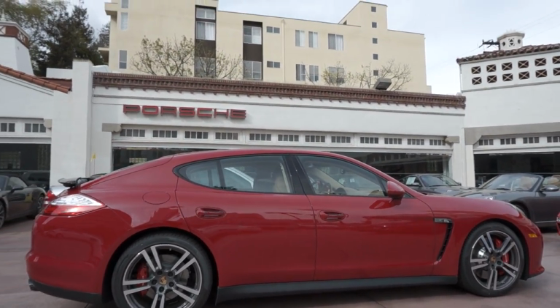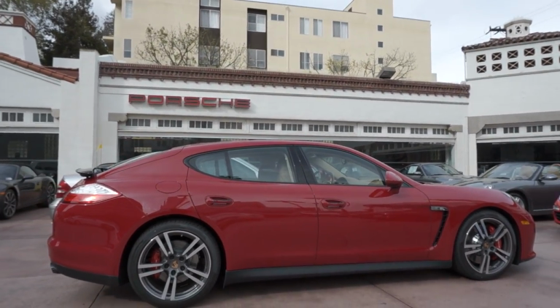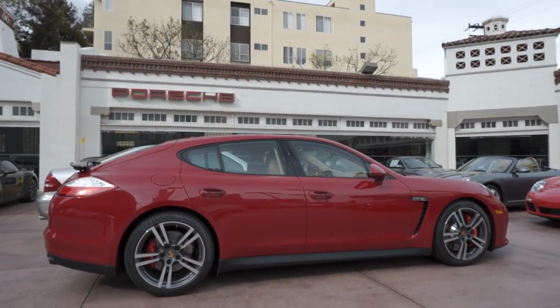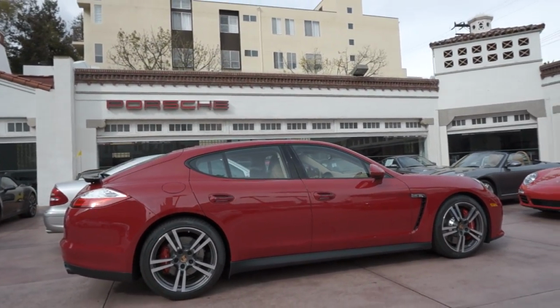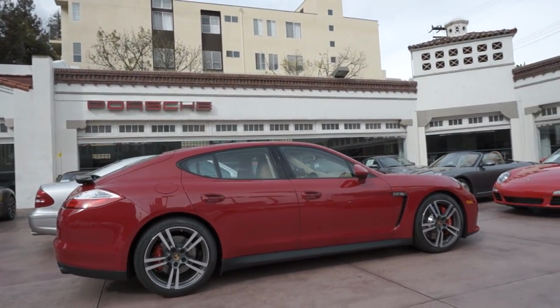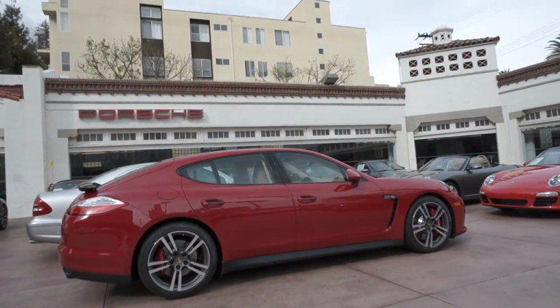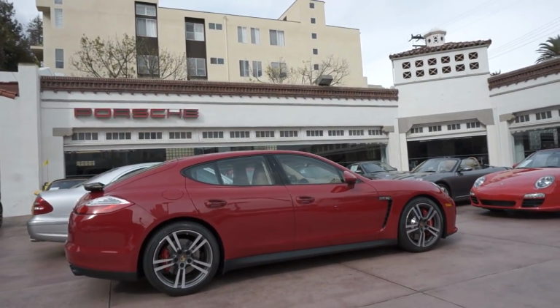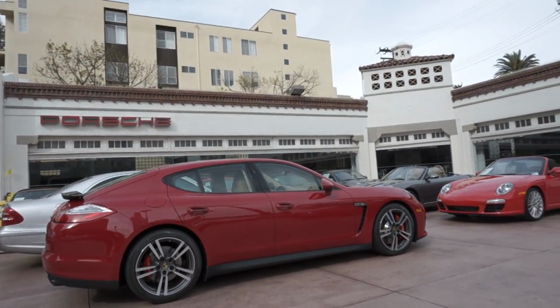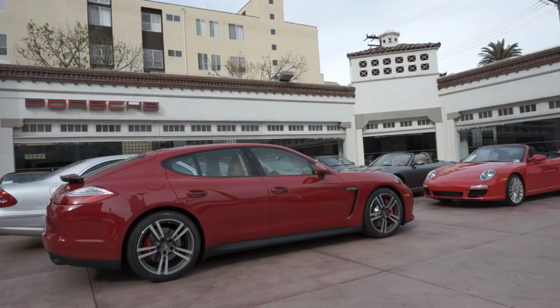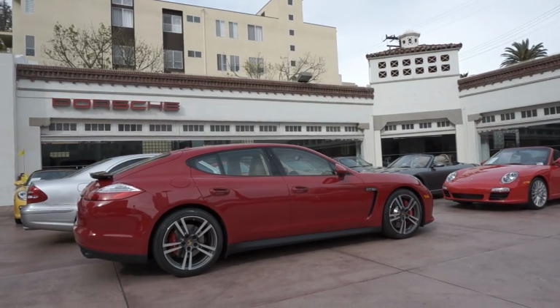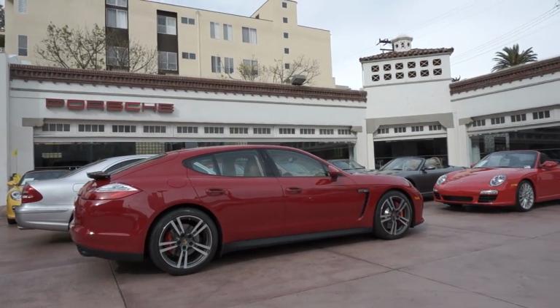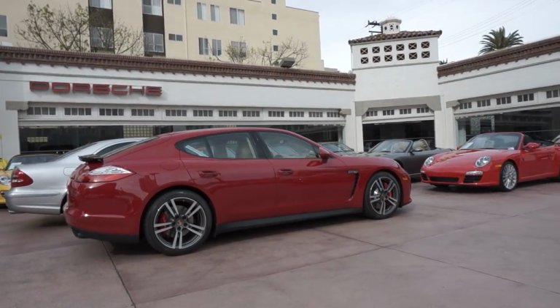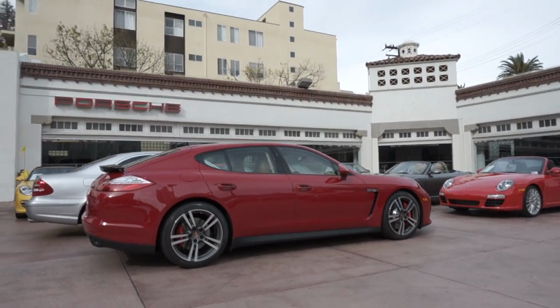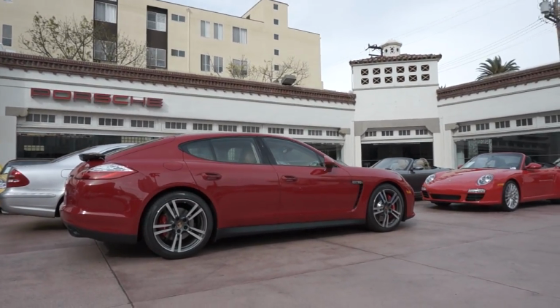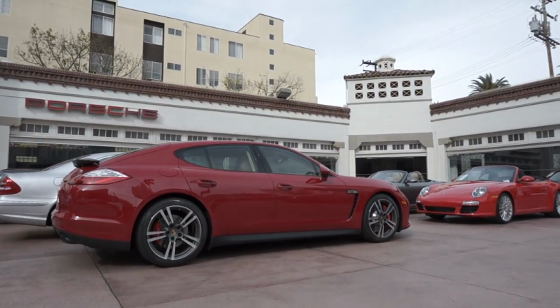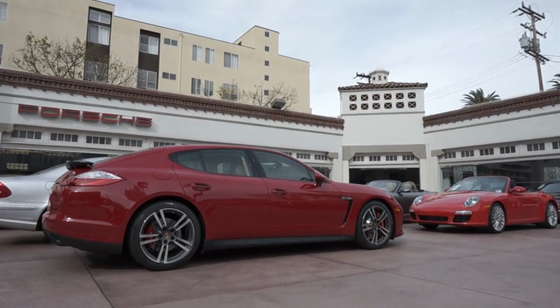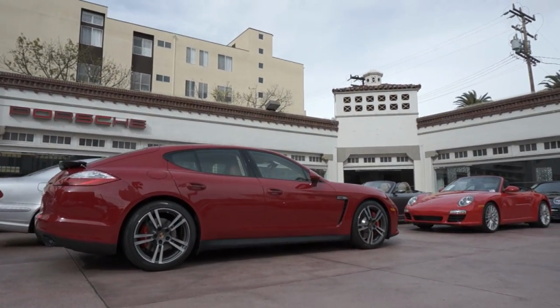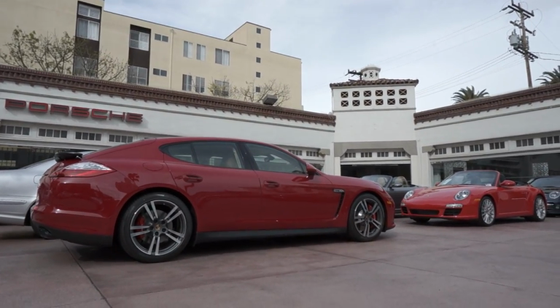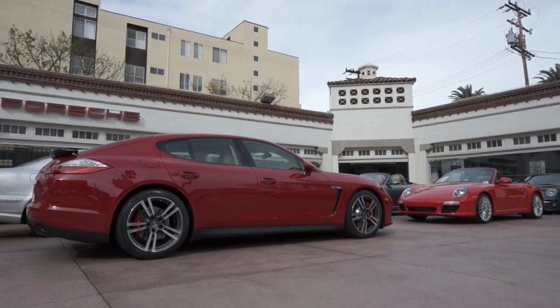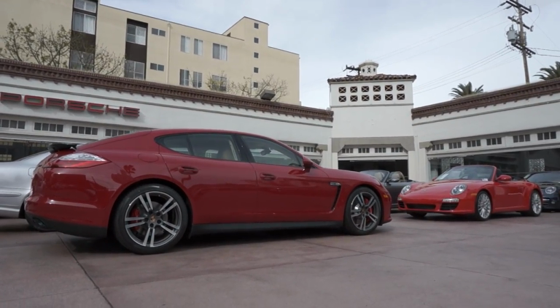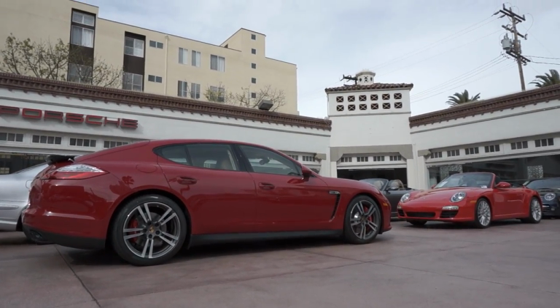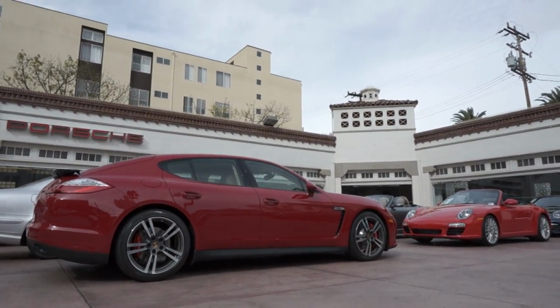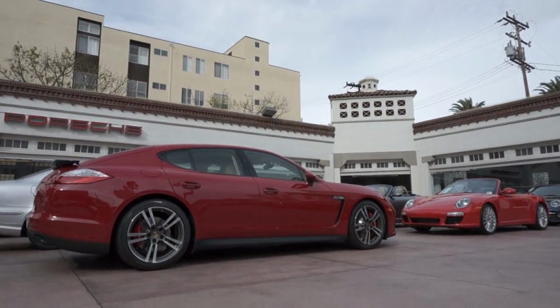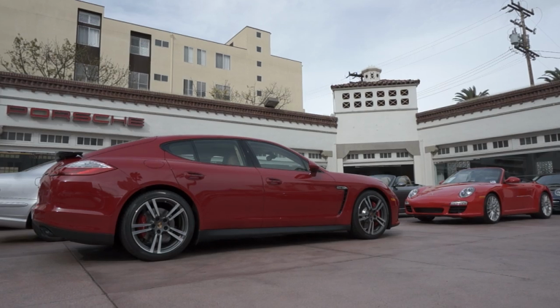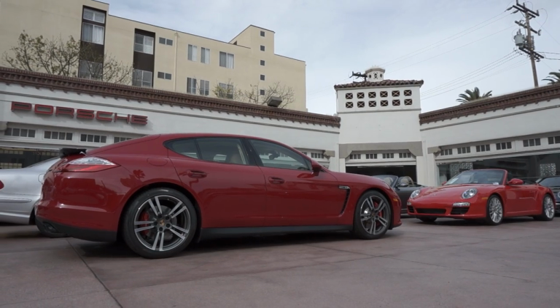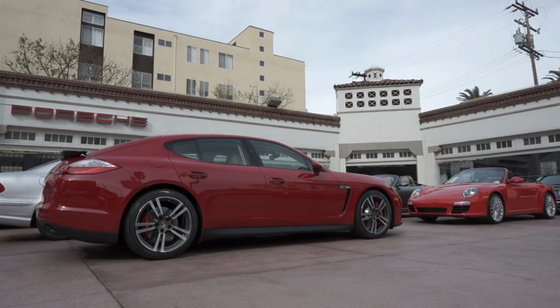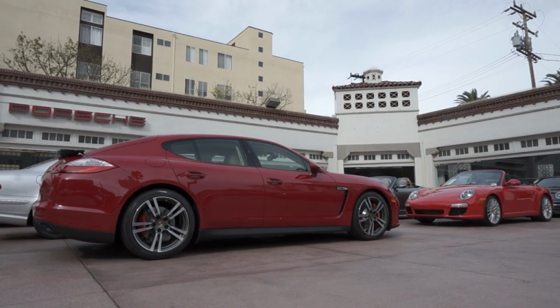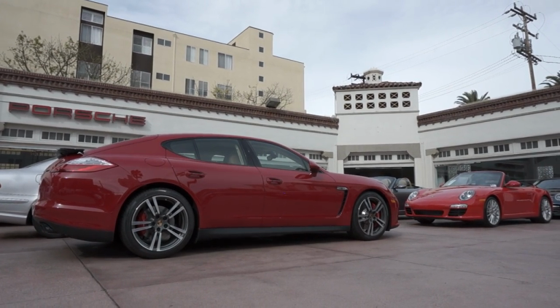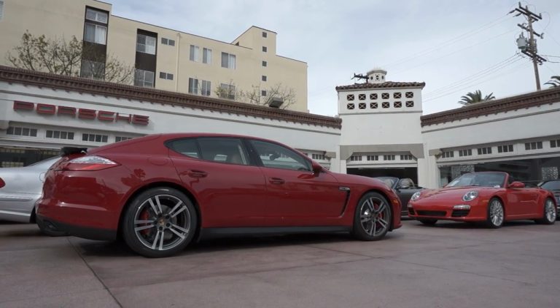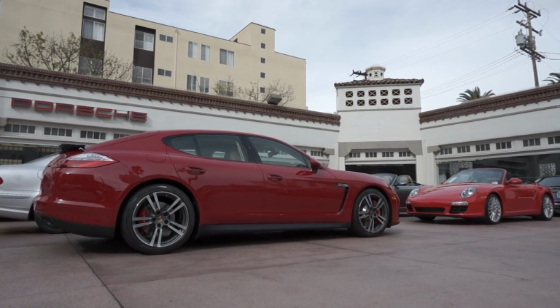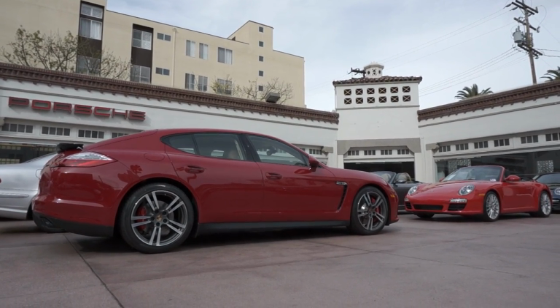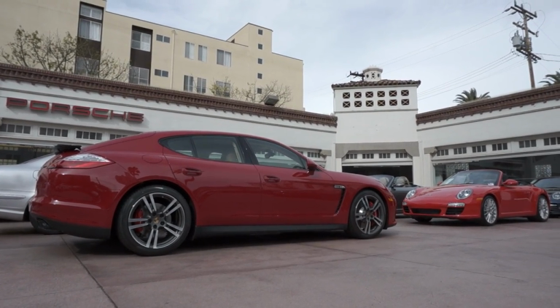That's a brief look at our latest Panamera GTS. My name is Ryan — give me a call if you have any questions. I'll post full specs in the description section. If you liked the video, please subscribe. Thanks for watching.